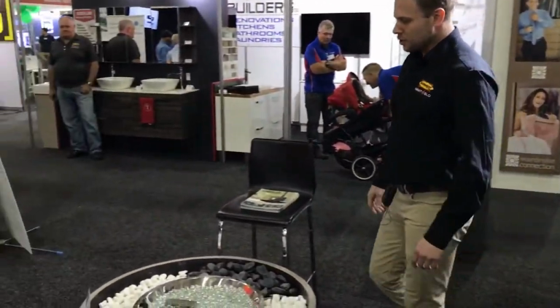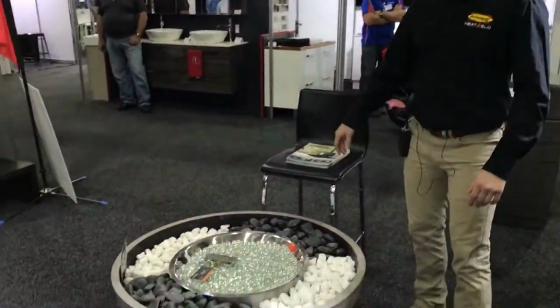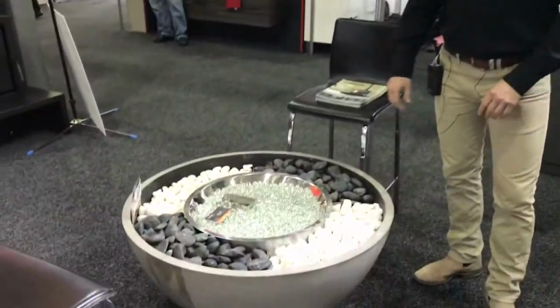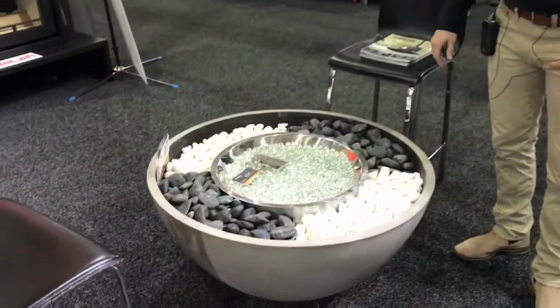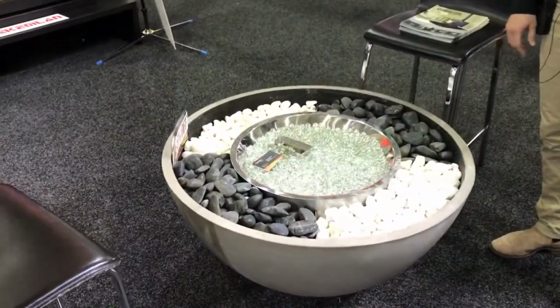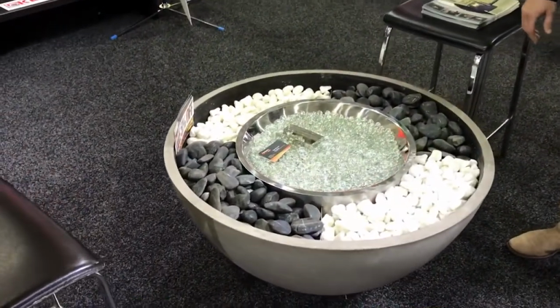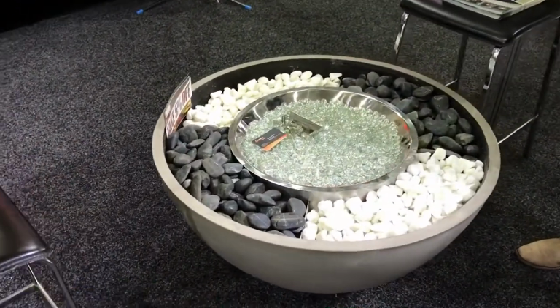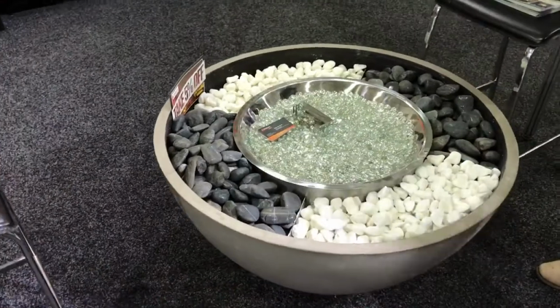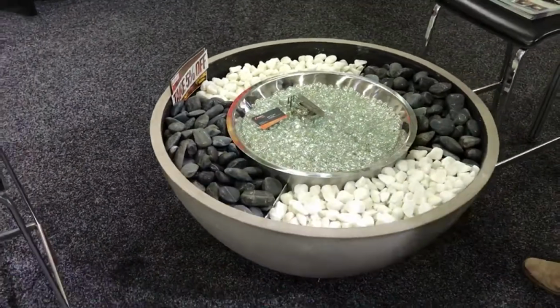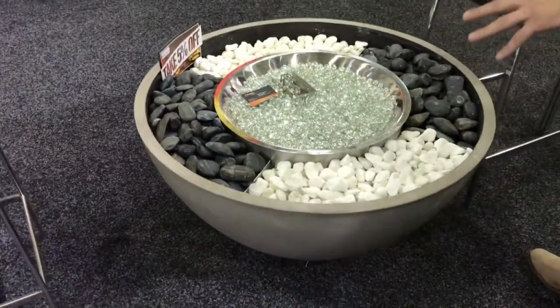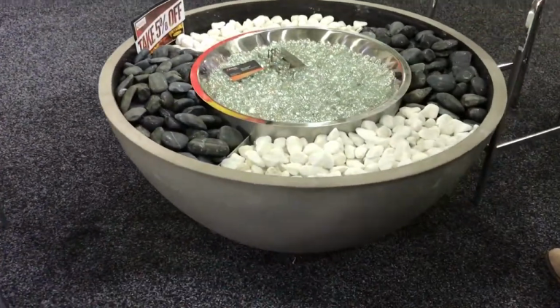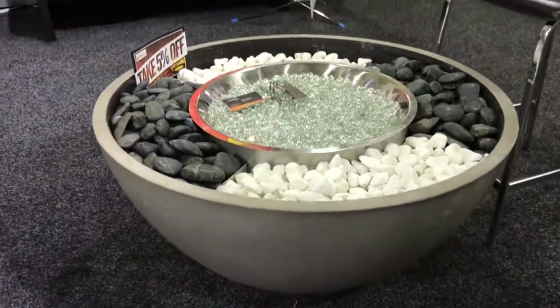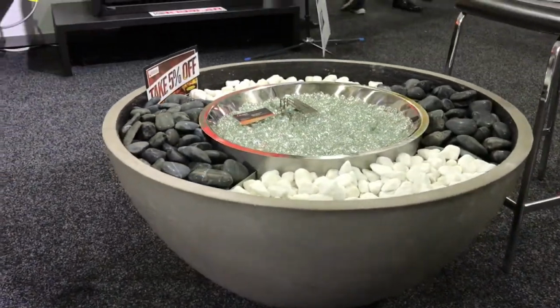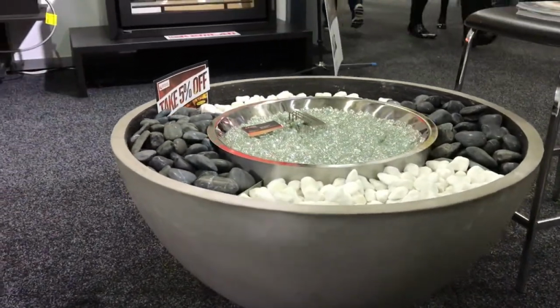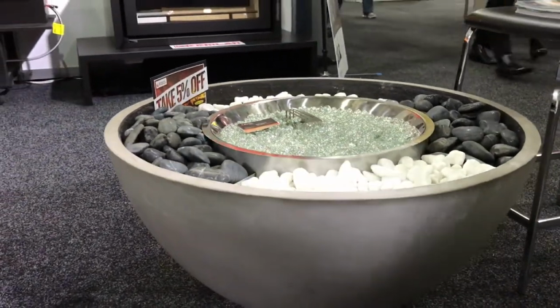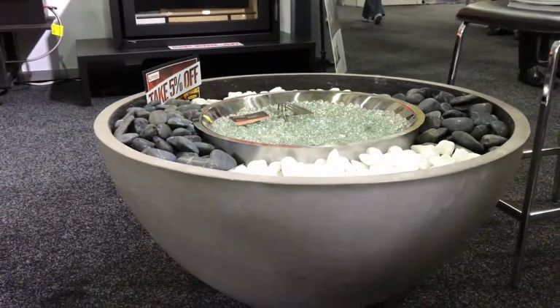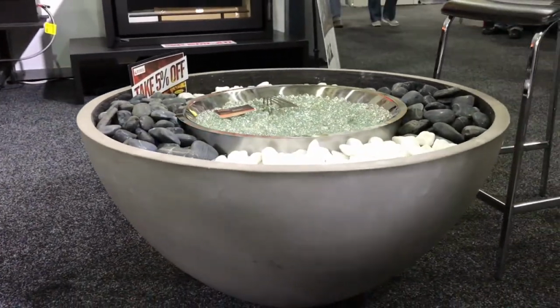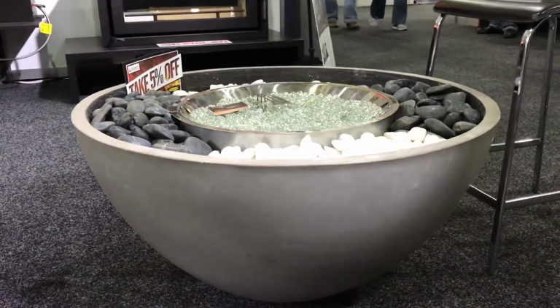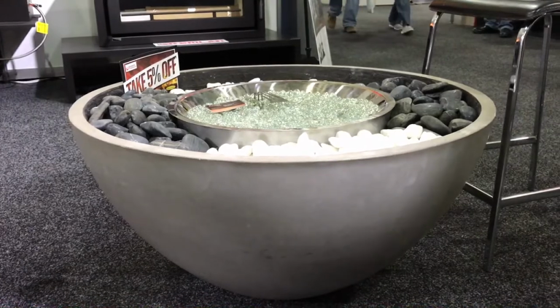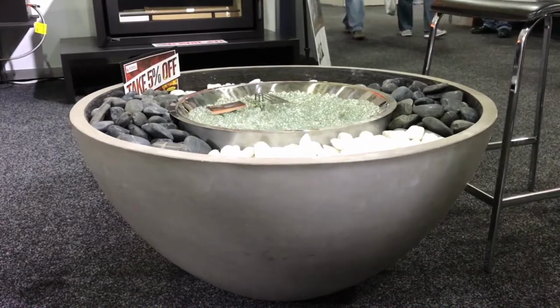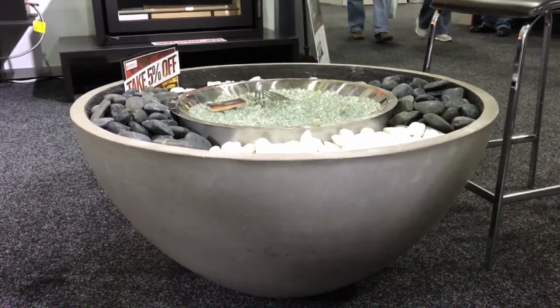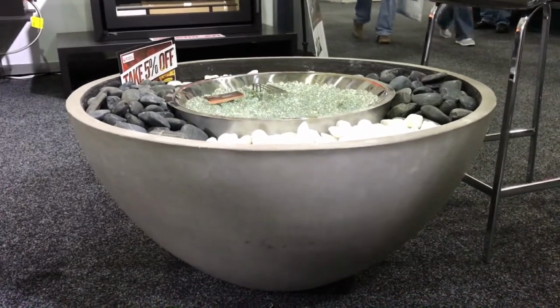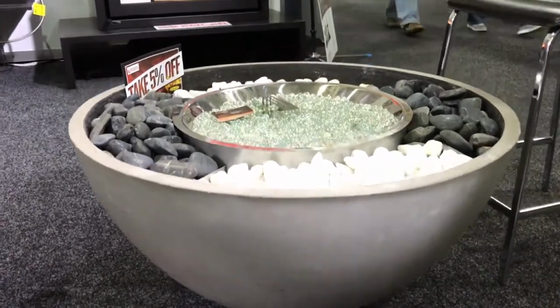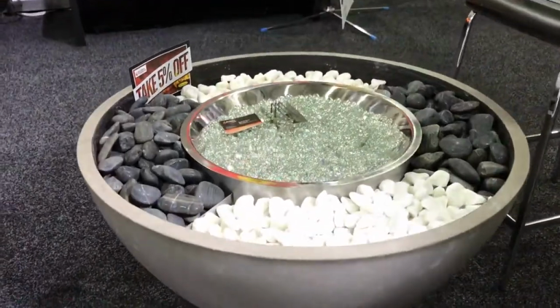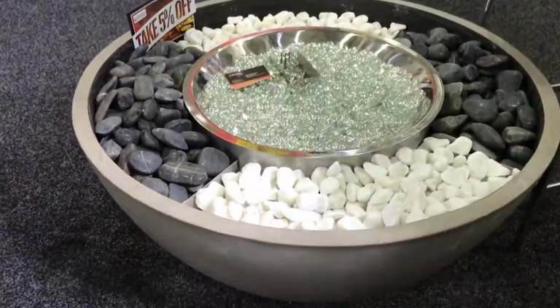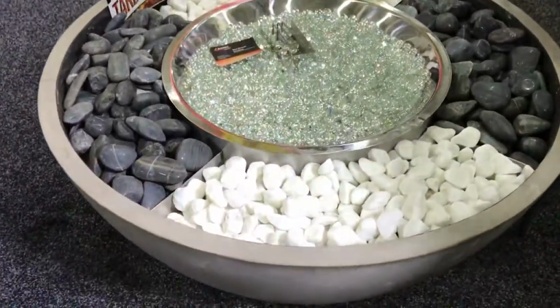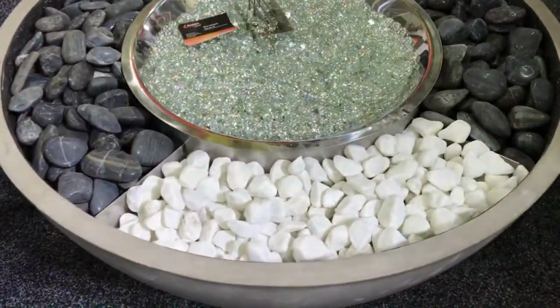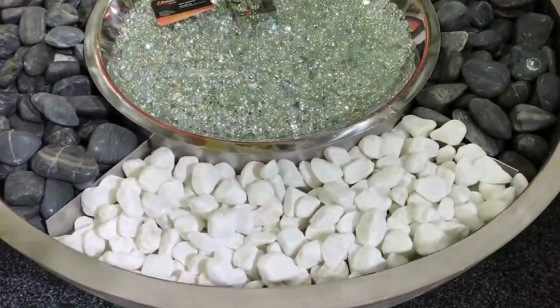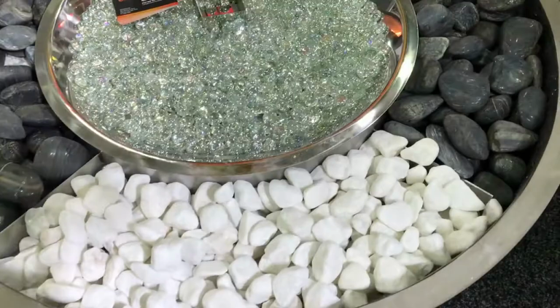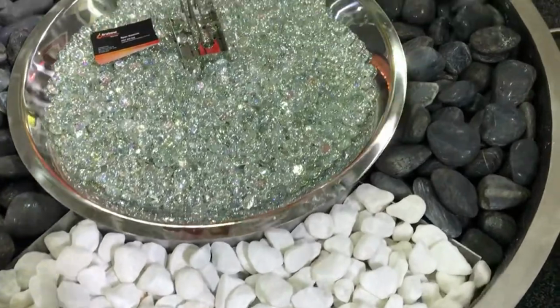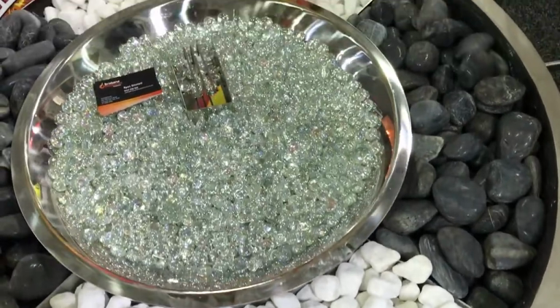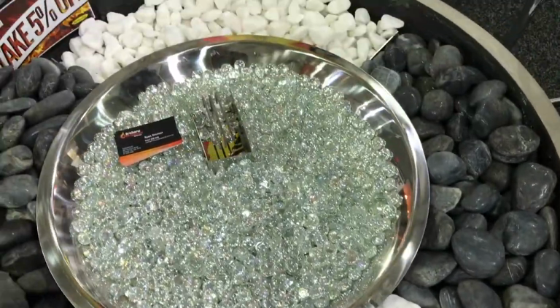We also have outdoor flueless gas fires. There is a round-style burner, and there's also a rectangular burner which we'll show you later. Perfect to put in any sort of situation — you can build a brick structure or any non-combustible structure and make a real feature for an outside fireplace.